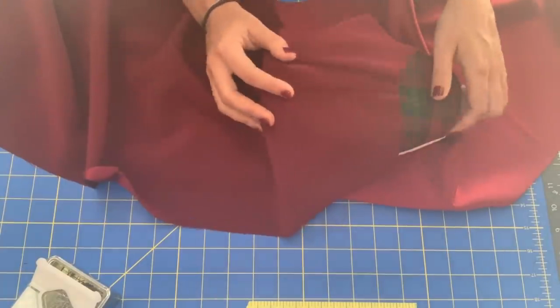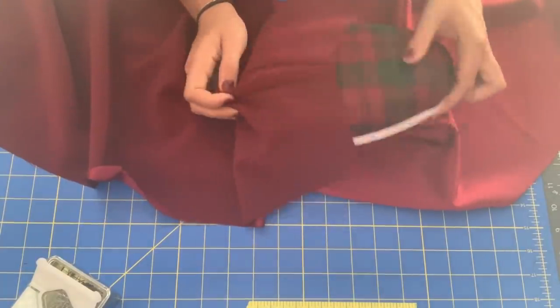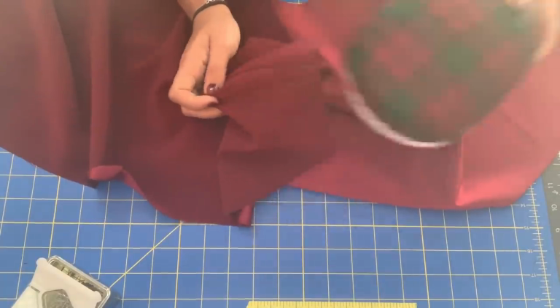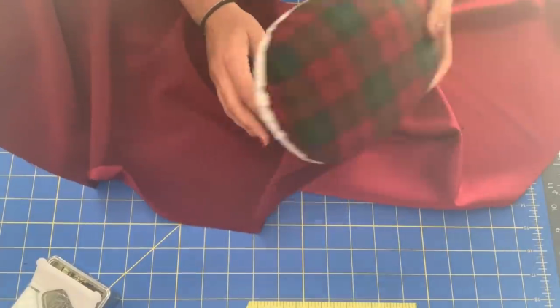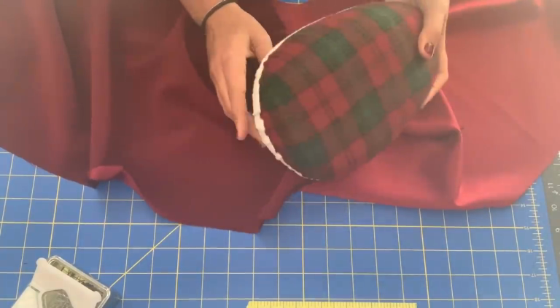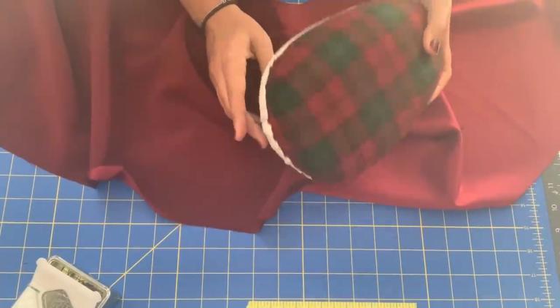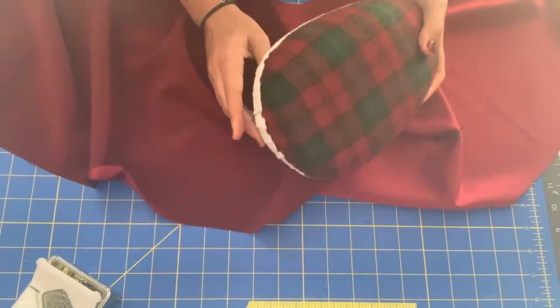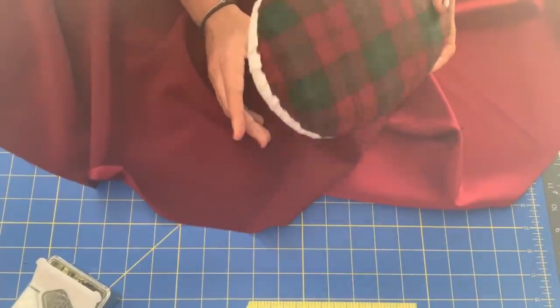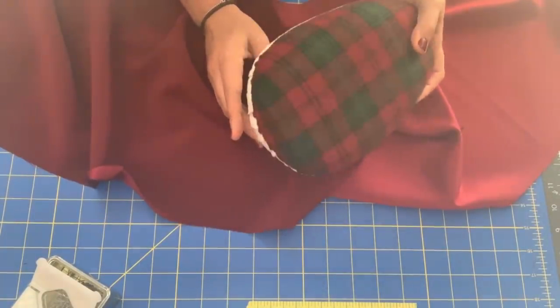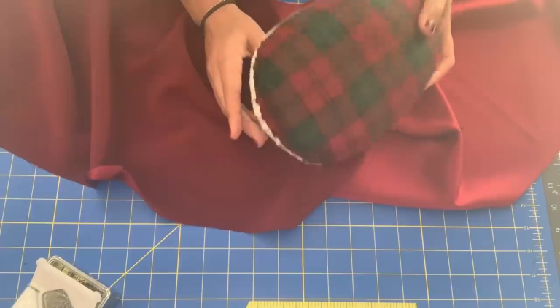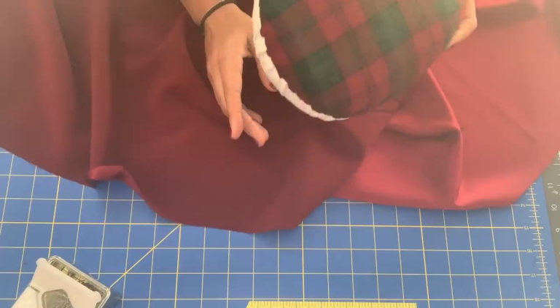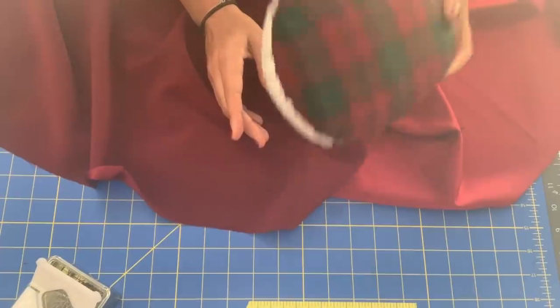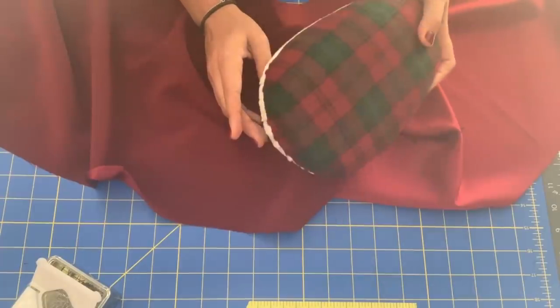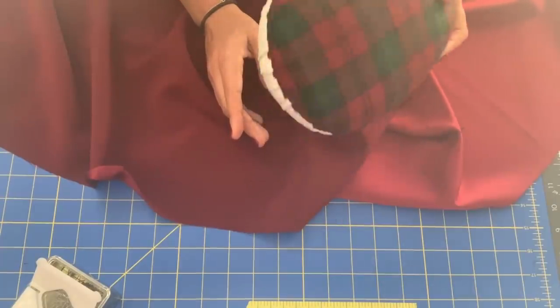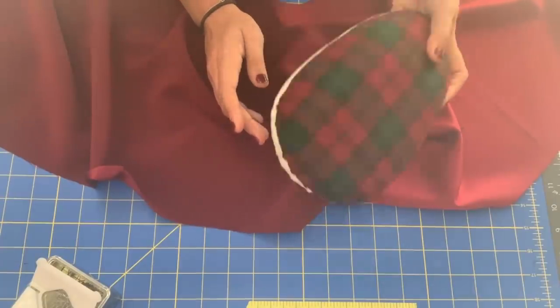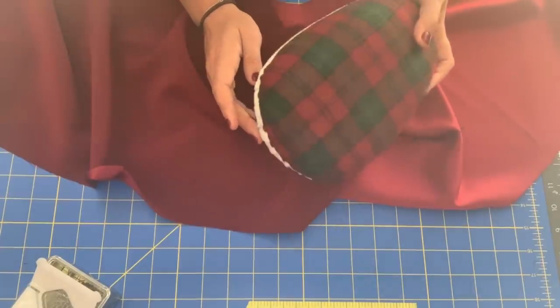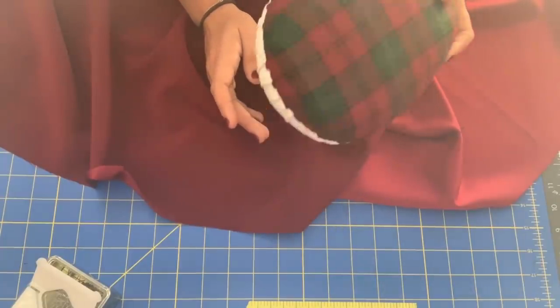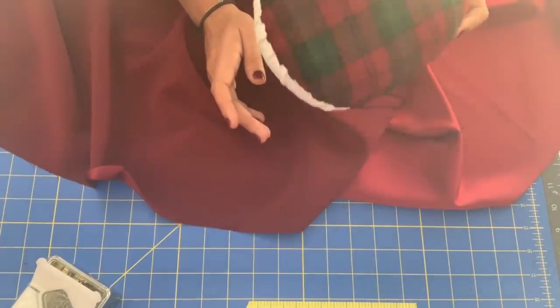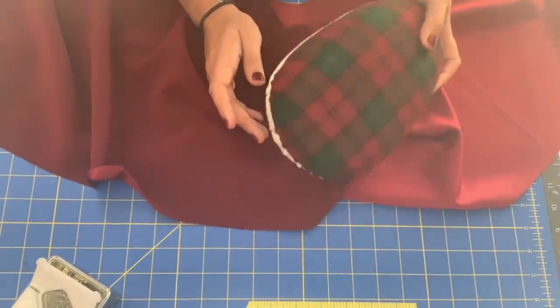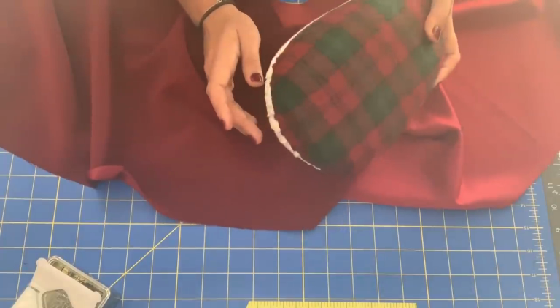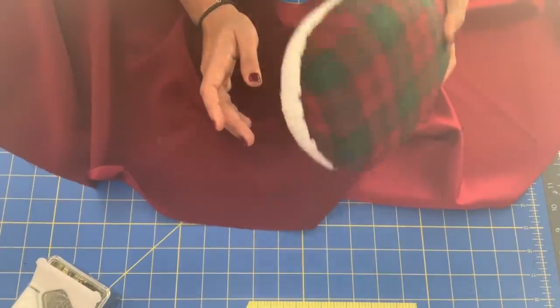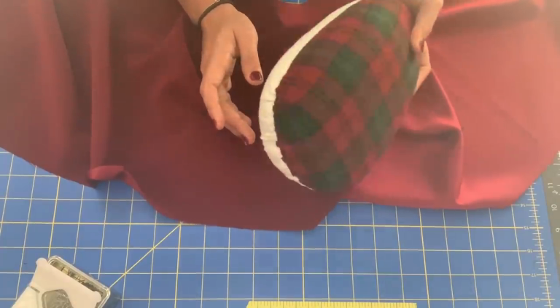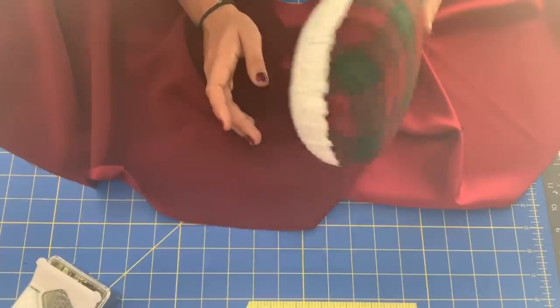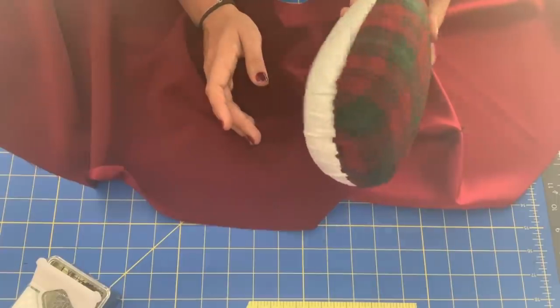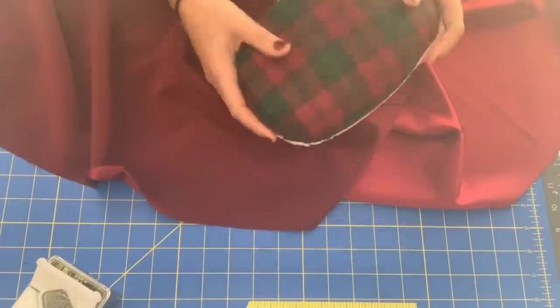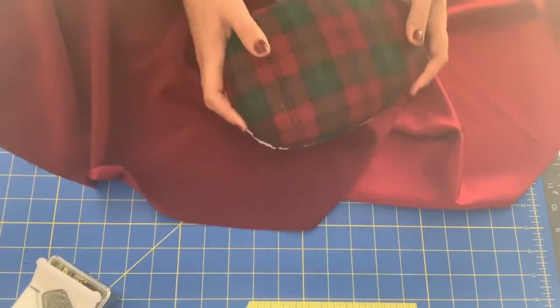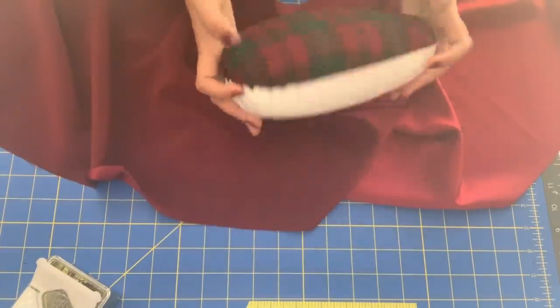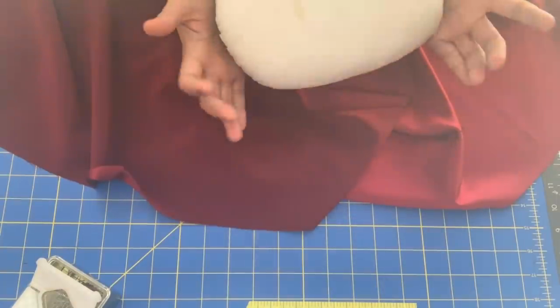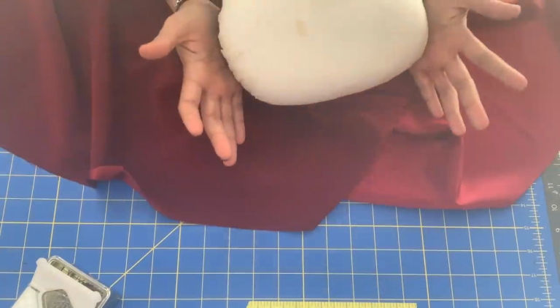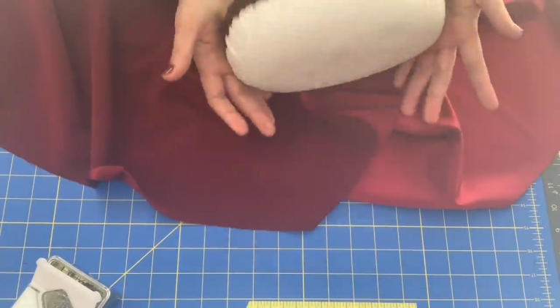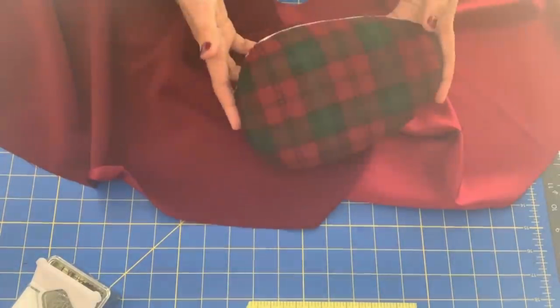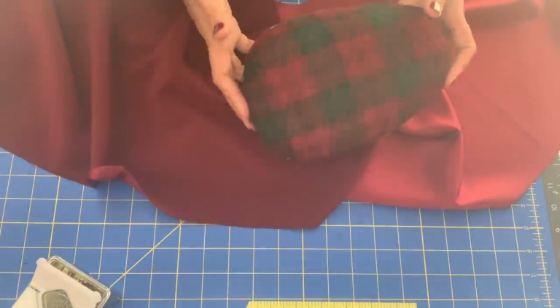I use this all the time. I promise you, you will use this — it'll be worth every penny. Just go ahead and get one. You can make one; there are tutorials. But definitely get a tailor's ham.